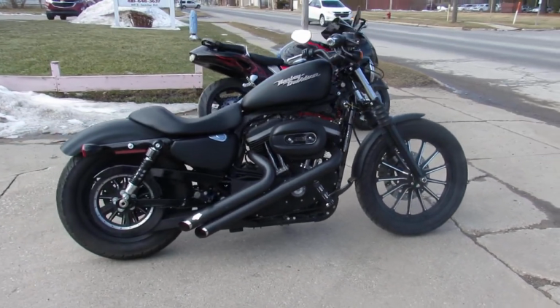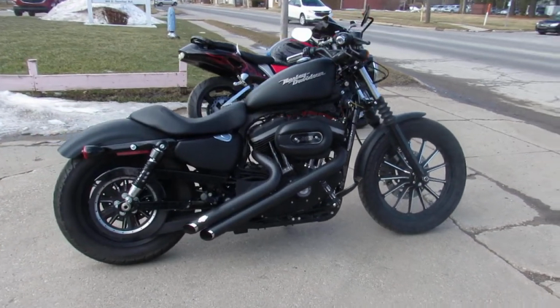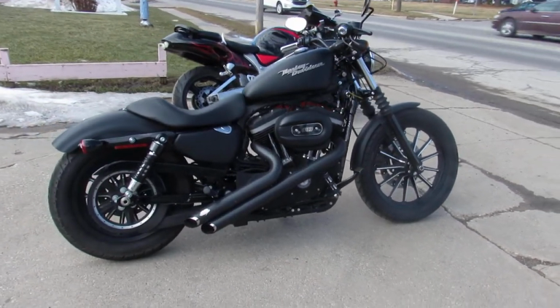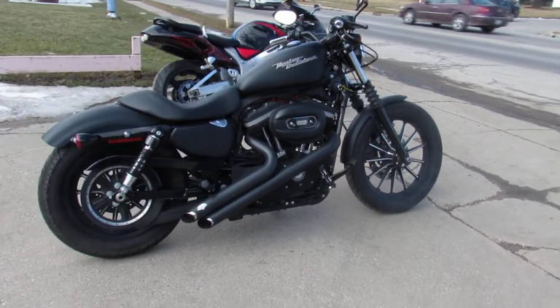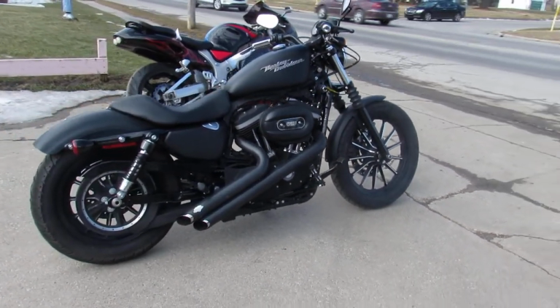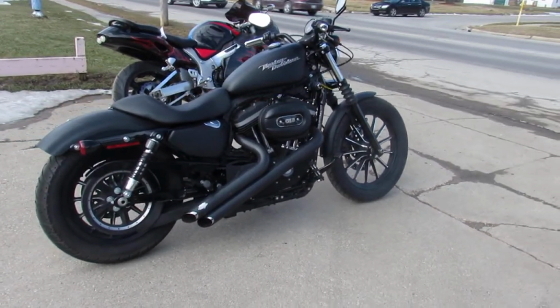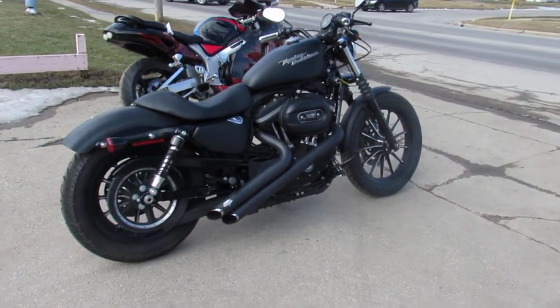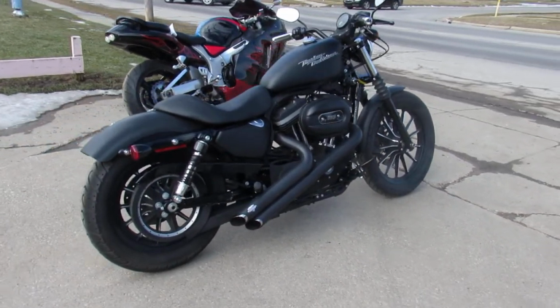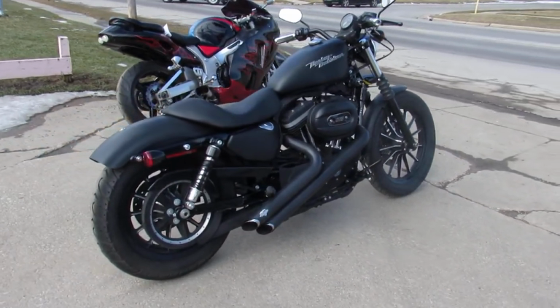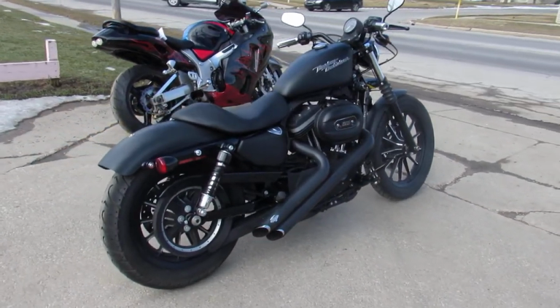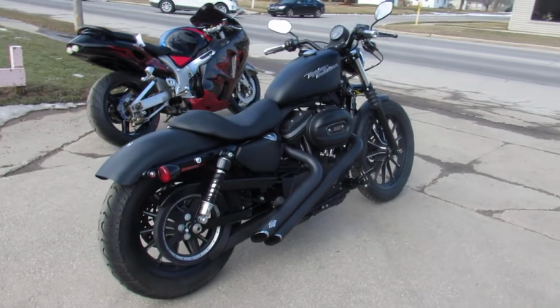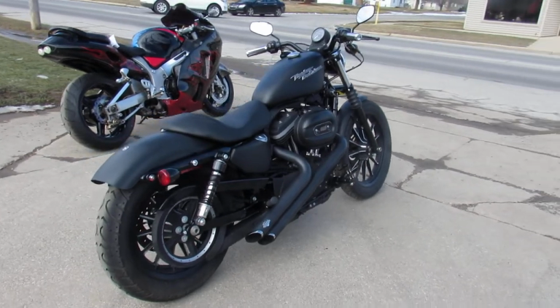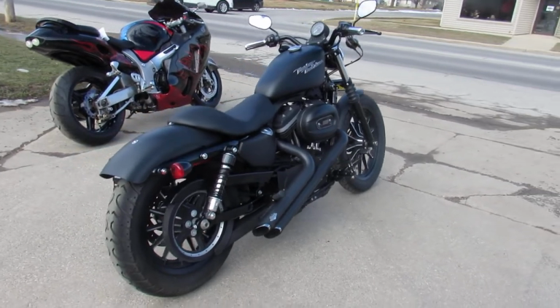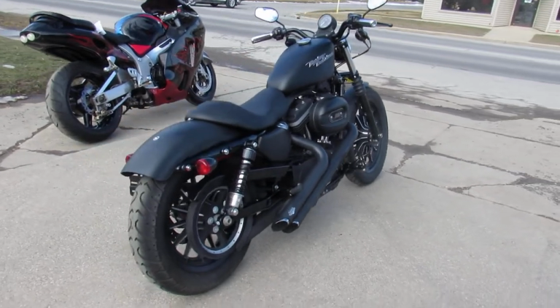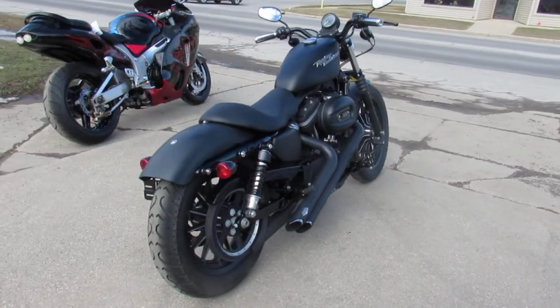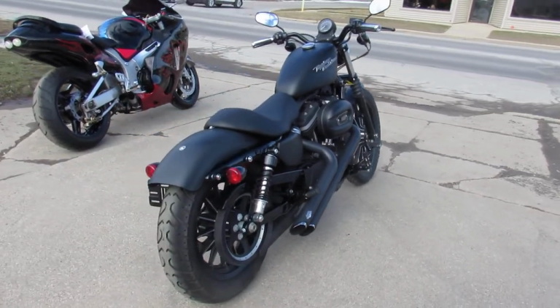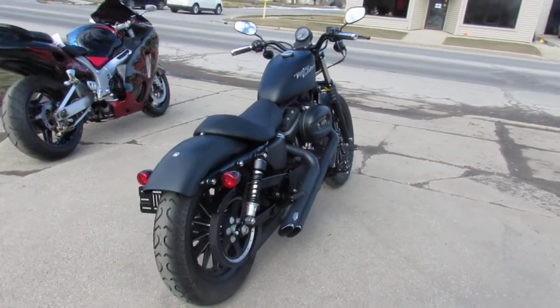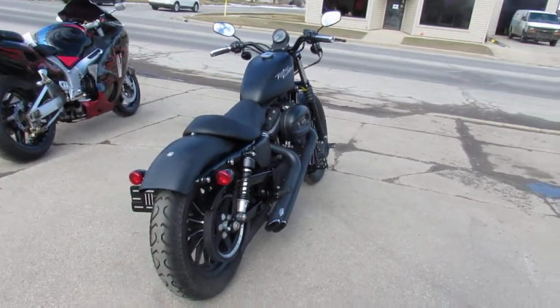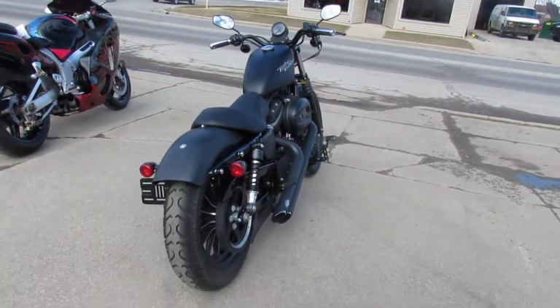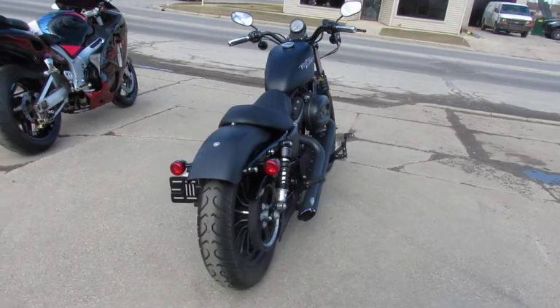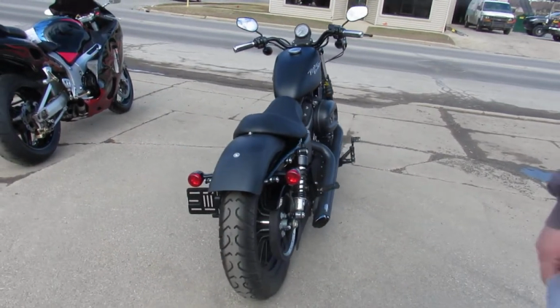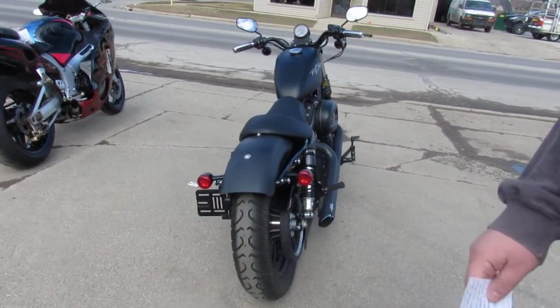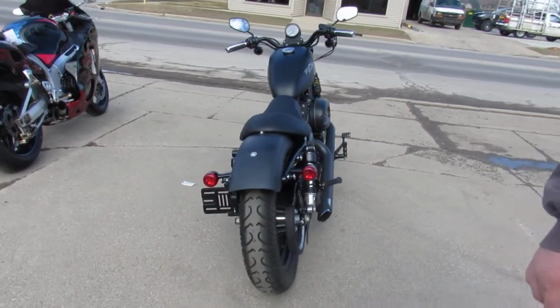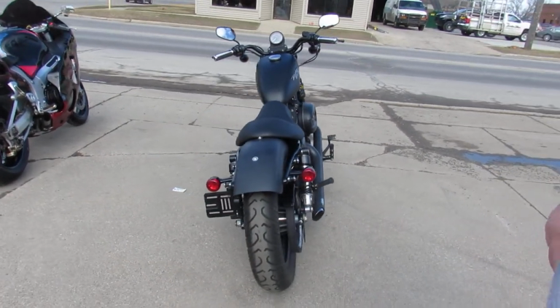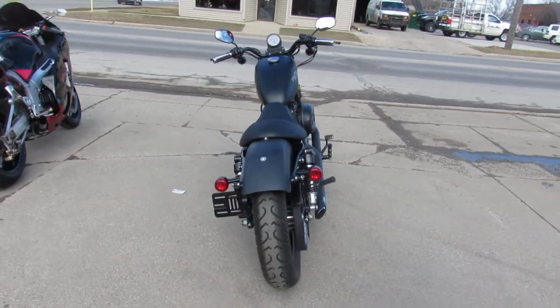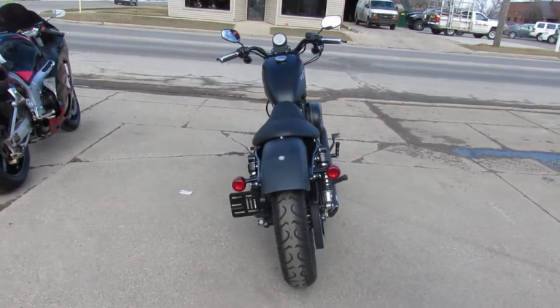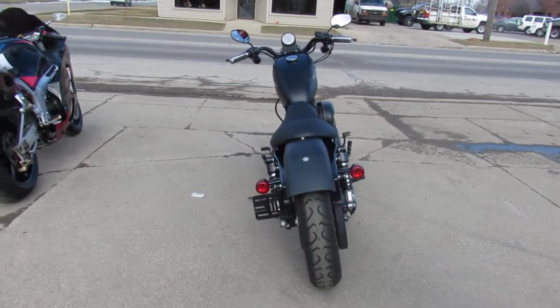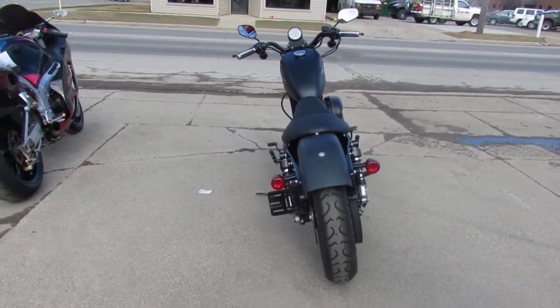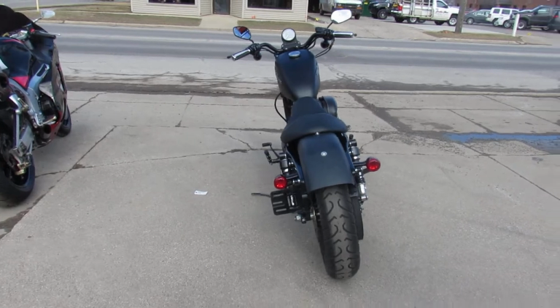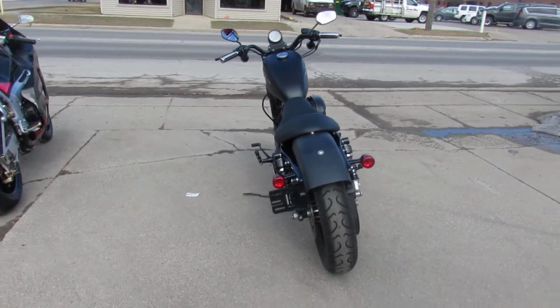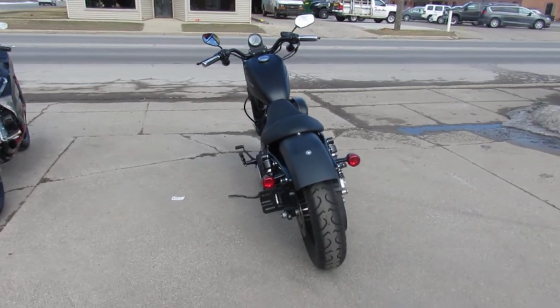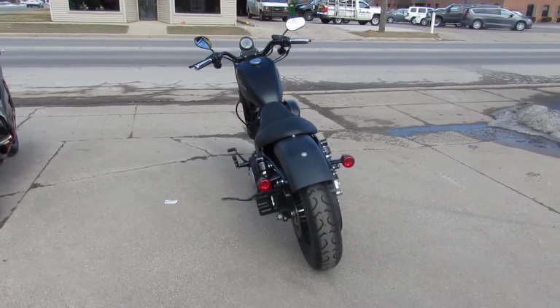Got guaranteed financing — we've got a new soft pull, no harm to your credit score or instant decision. Check that out or give us a call at 810-648-9500.